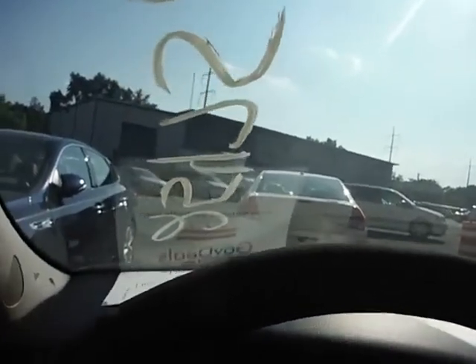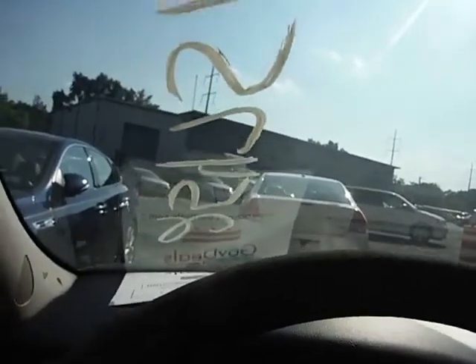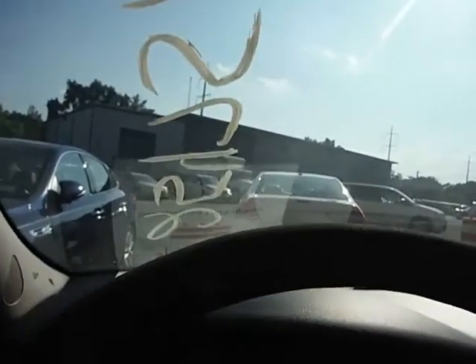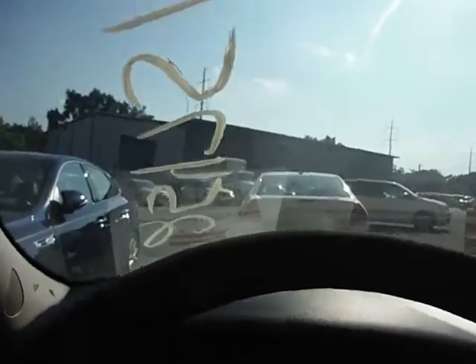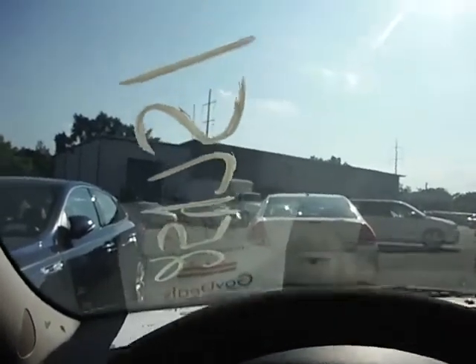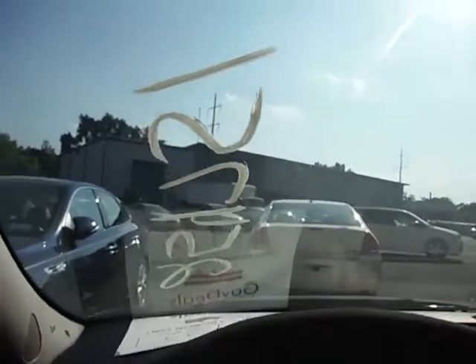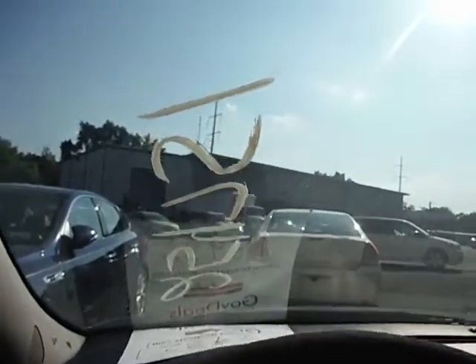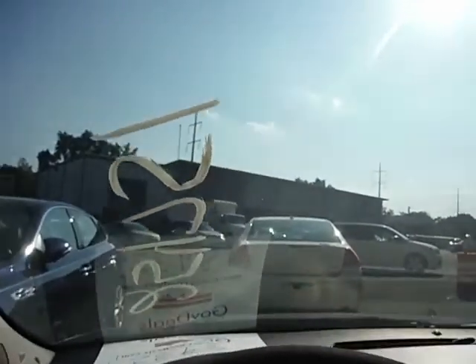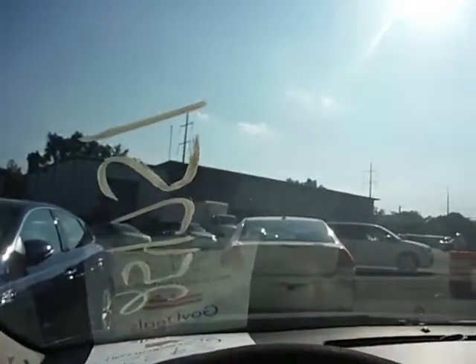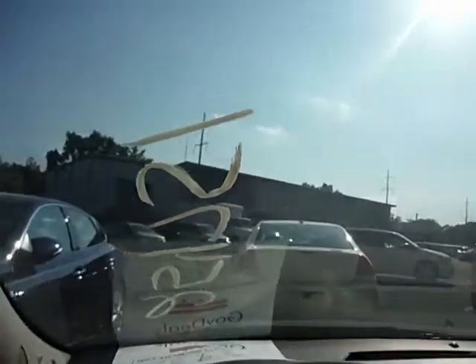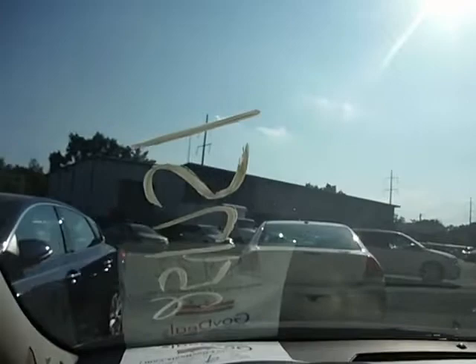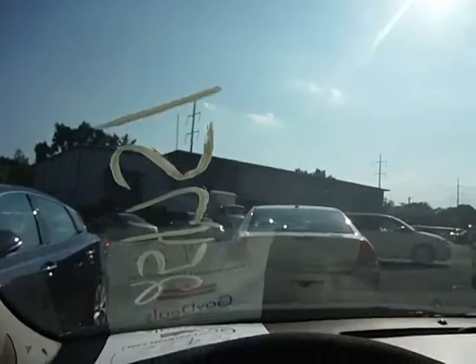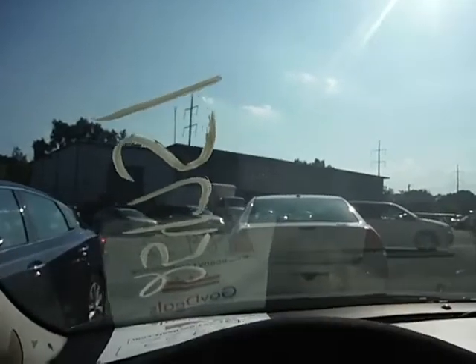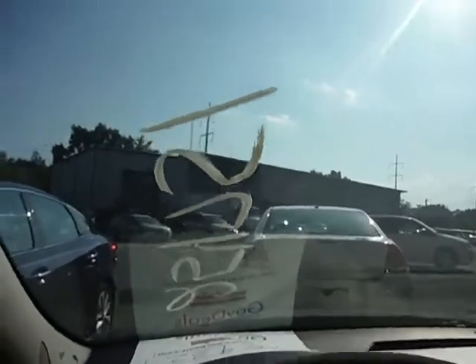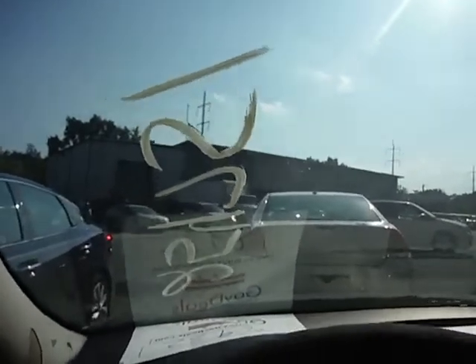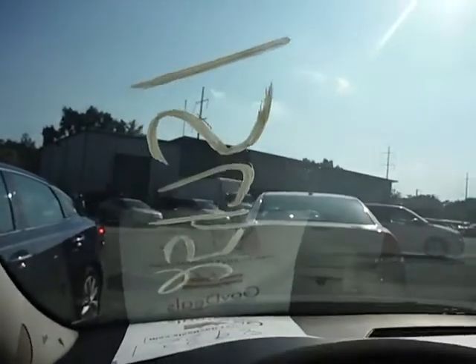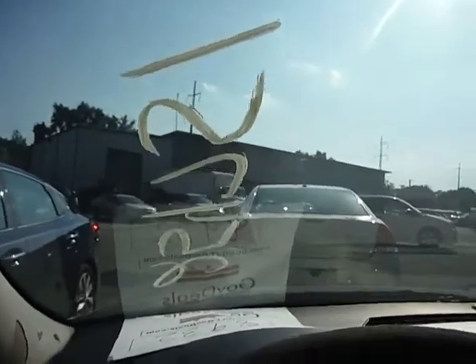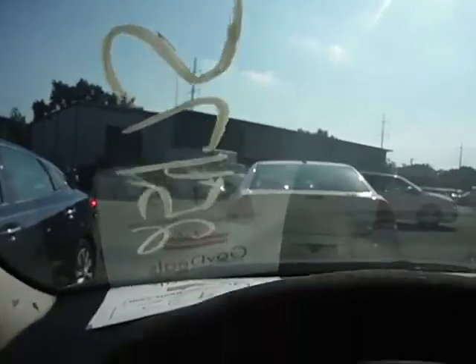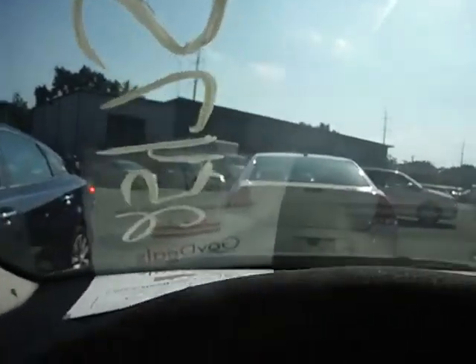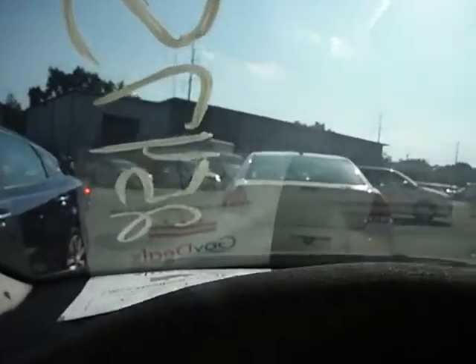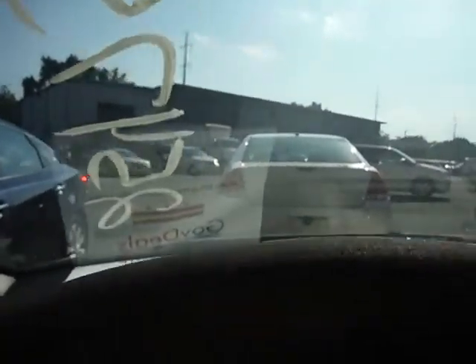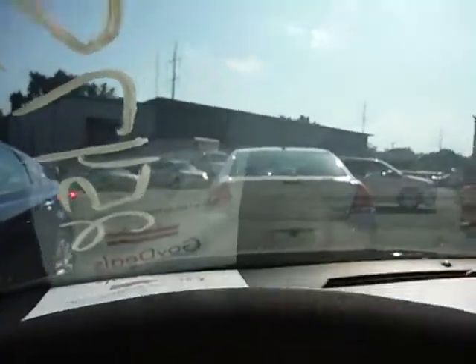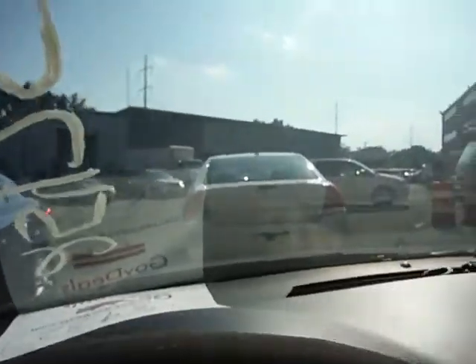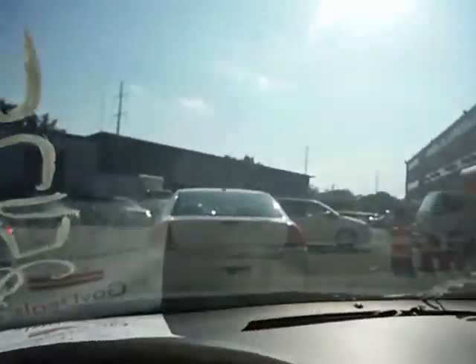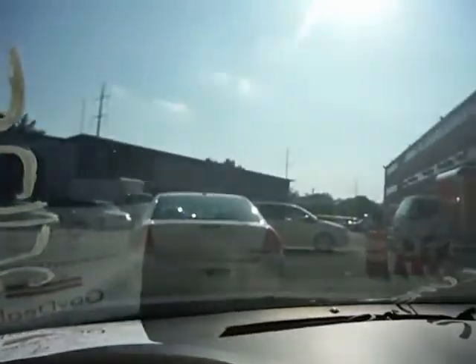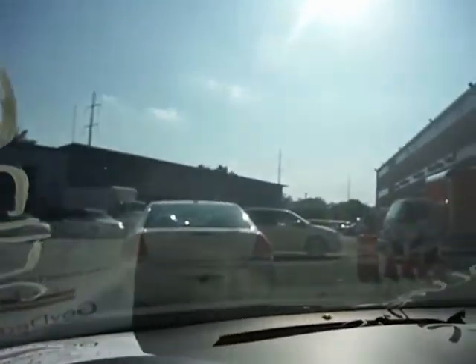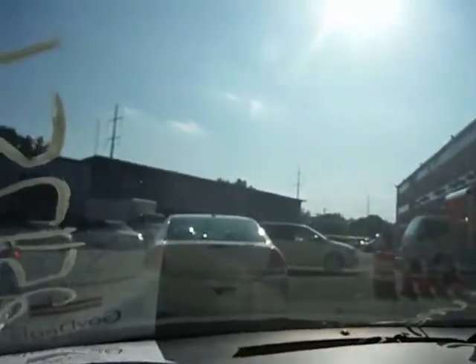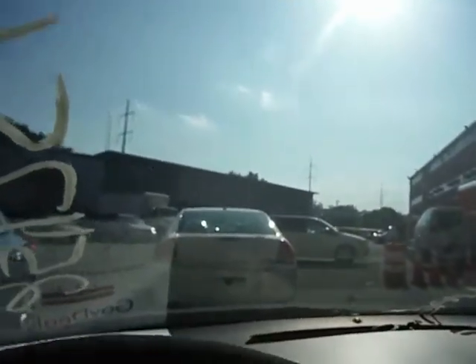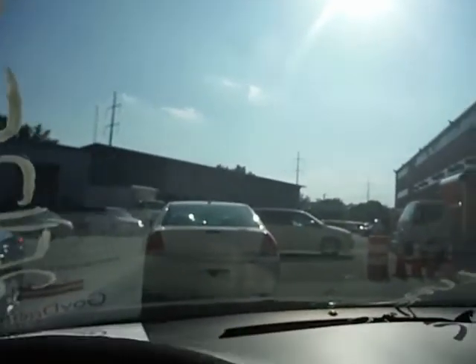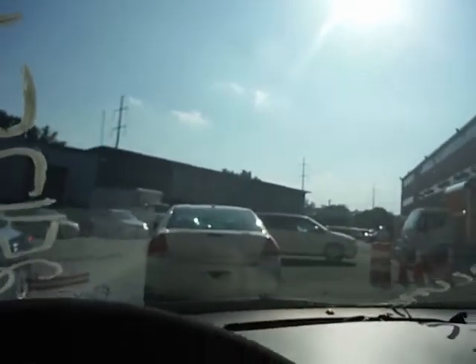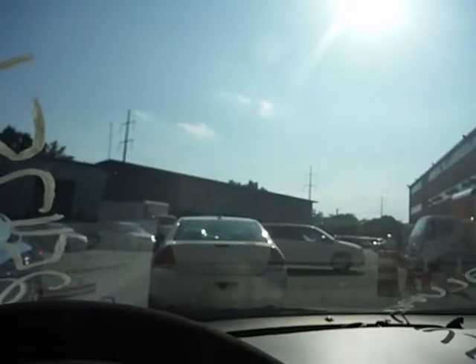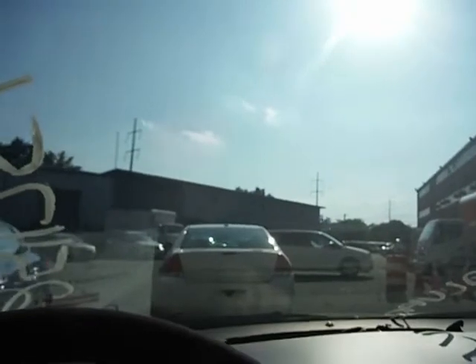AC is blowing — not sure if it's cool, but it is blowing. Moves in reverse. Moves in forward.